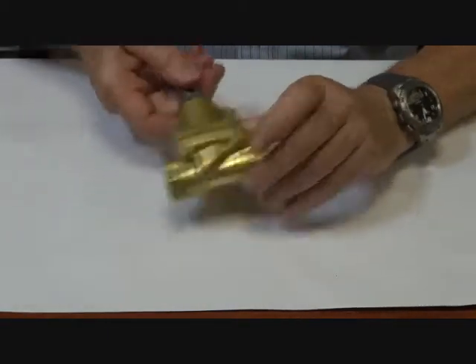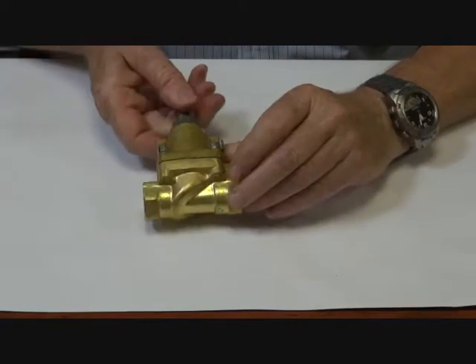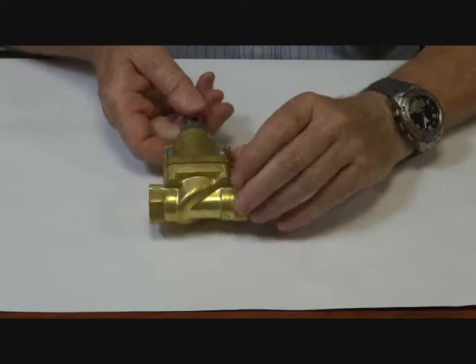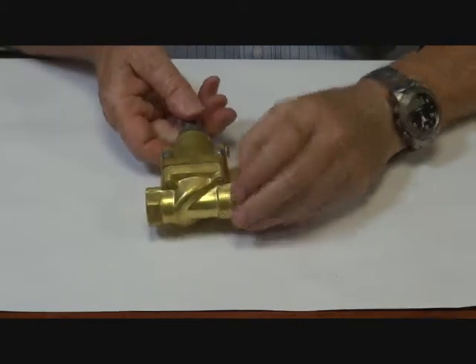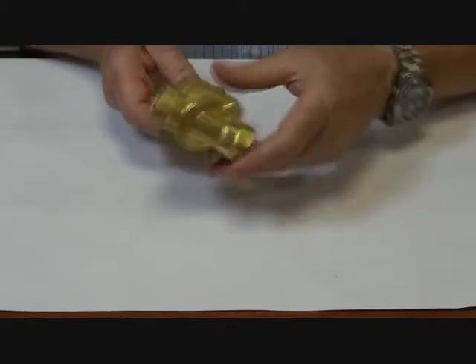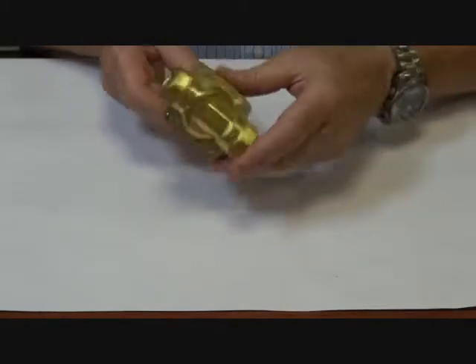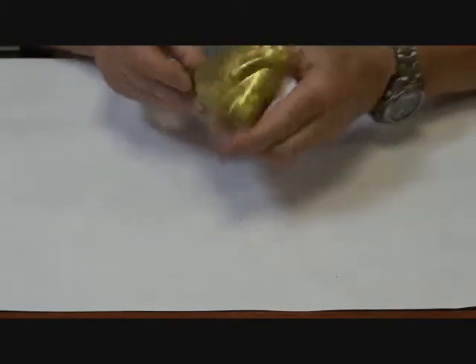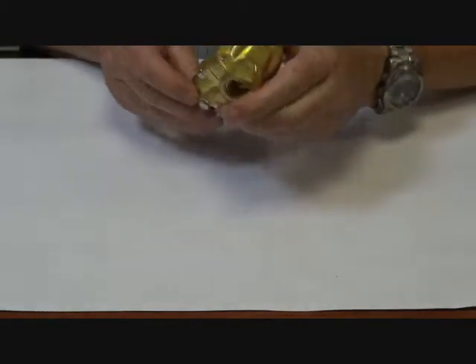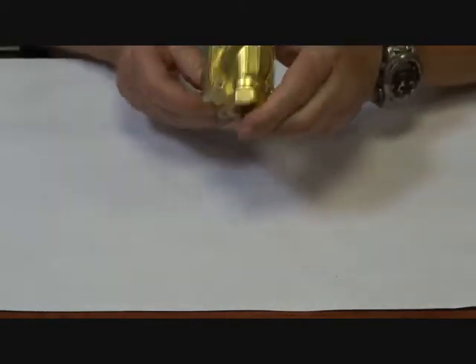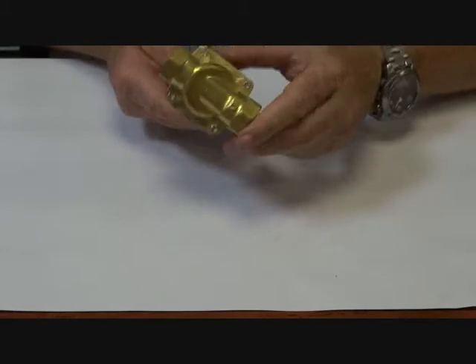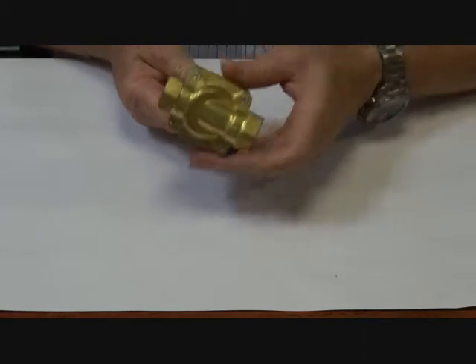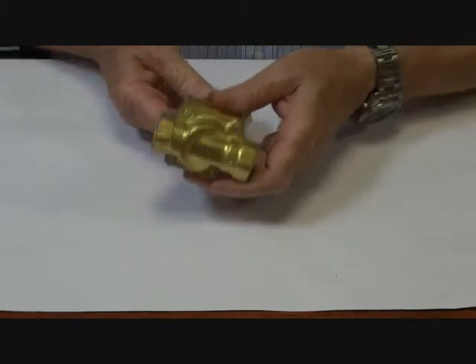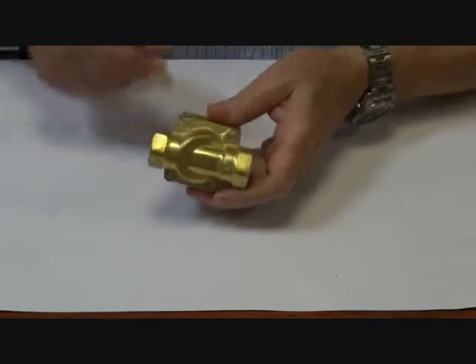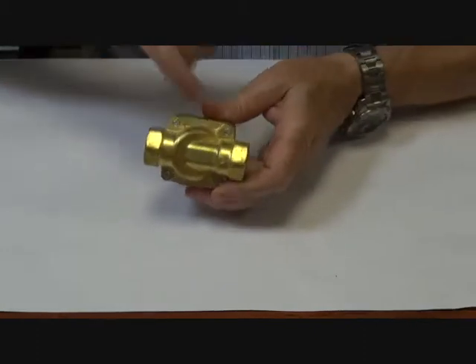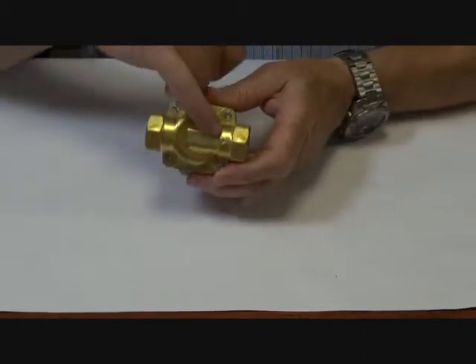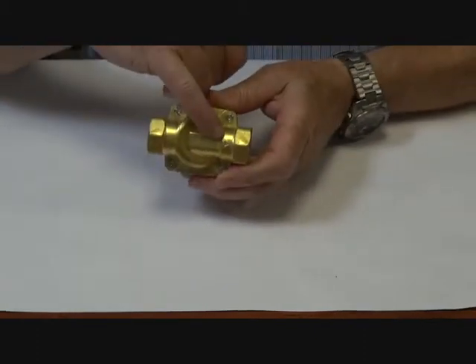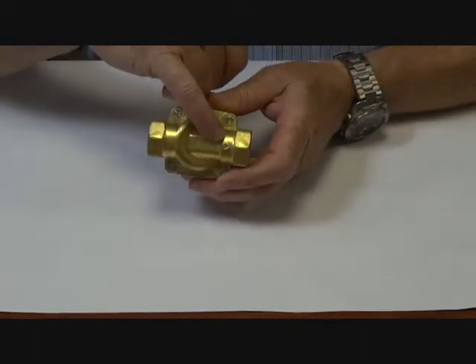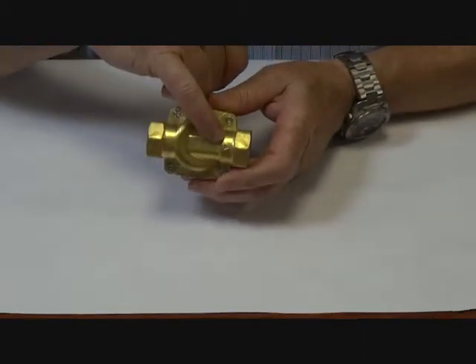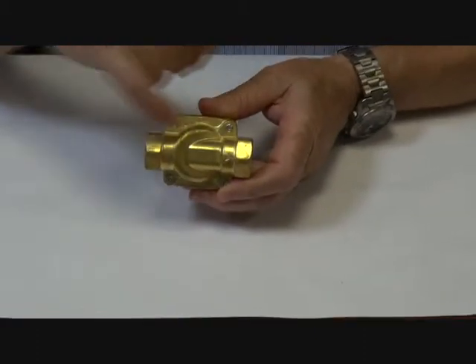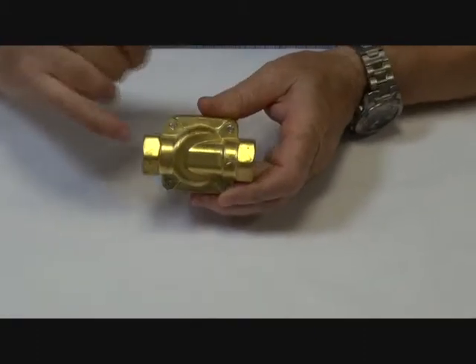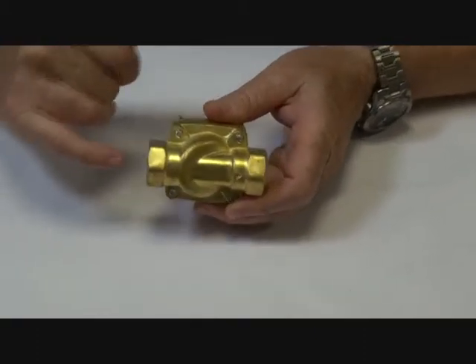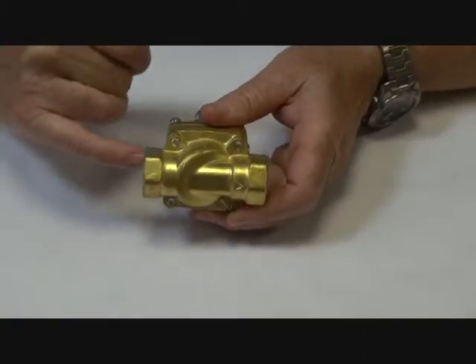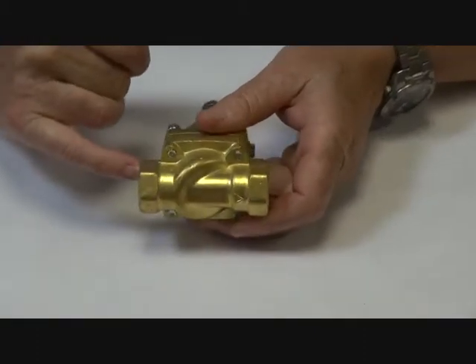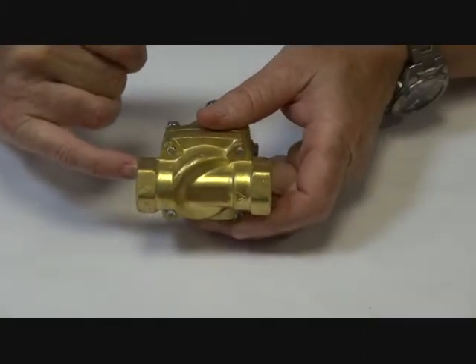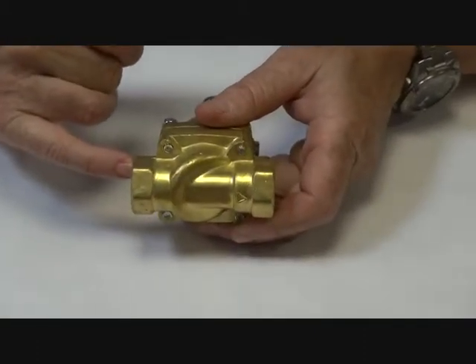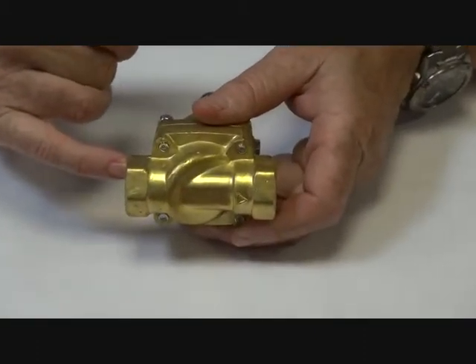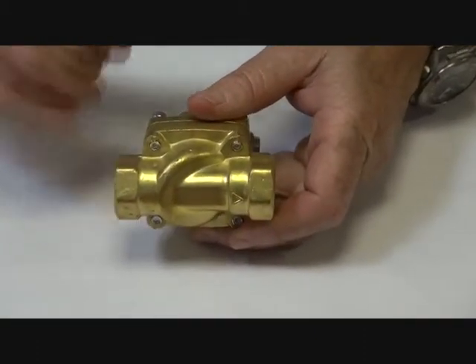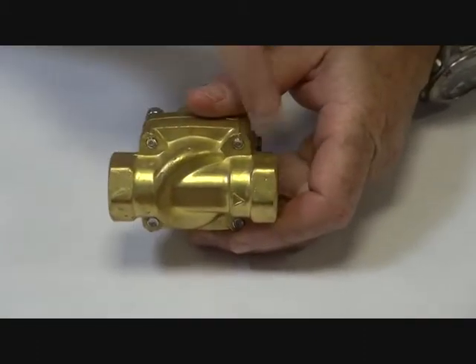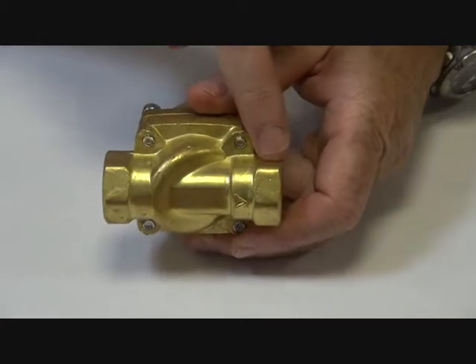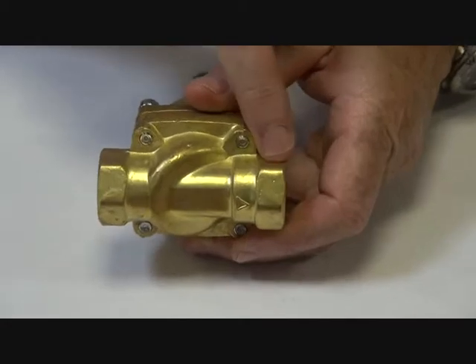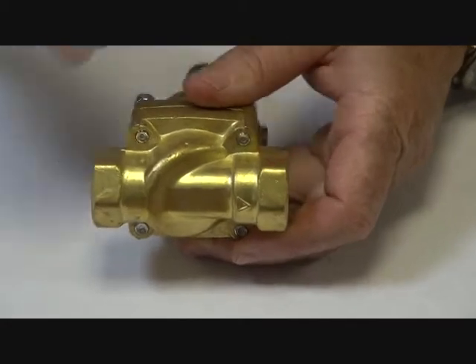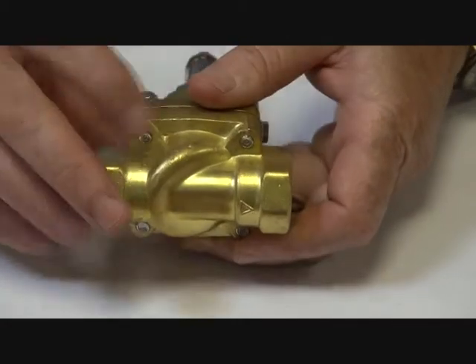The unit has a direction of flow on the base — a little arrow indicating direction of flow — so the inlet port is on this side and the outlet is there.